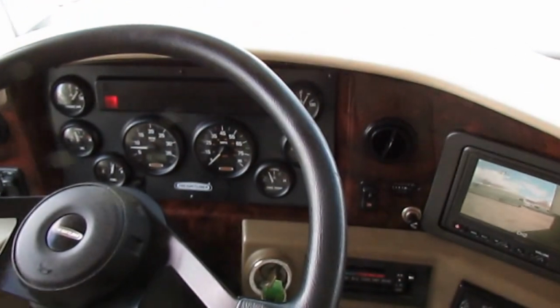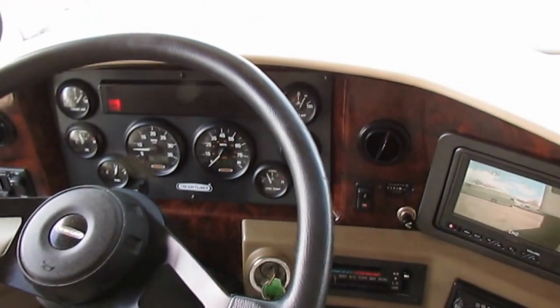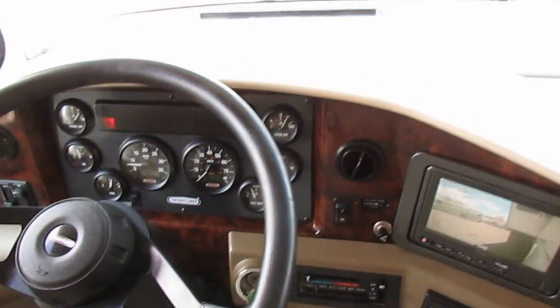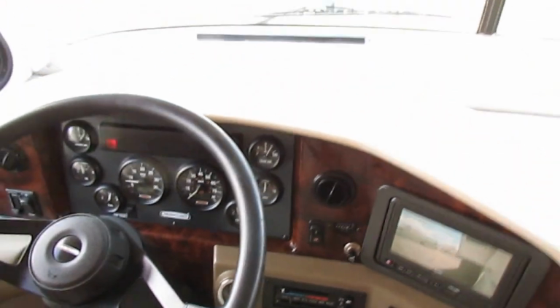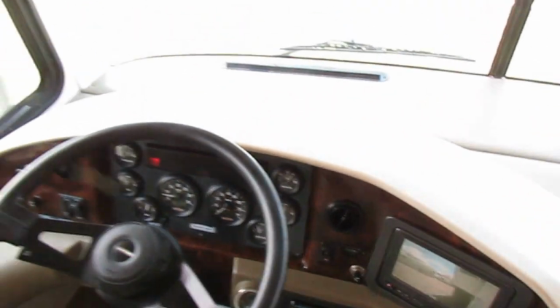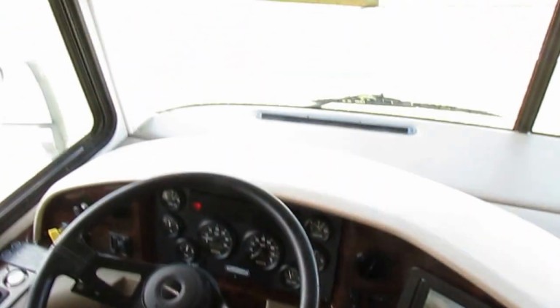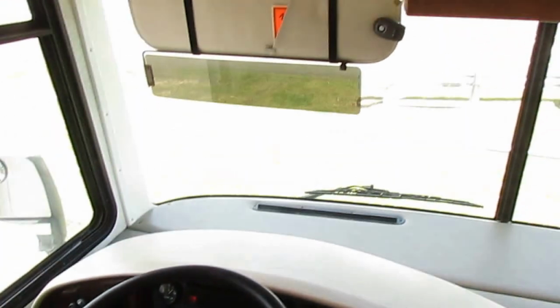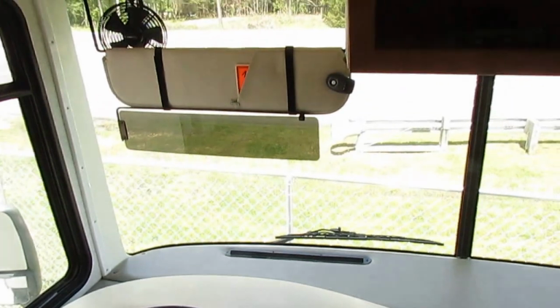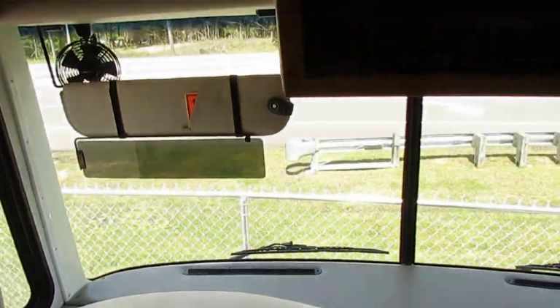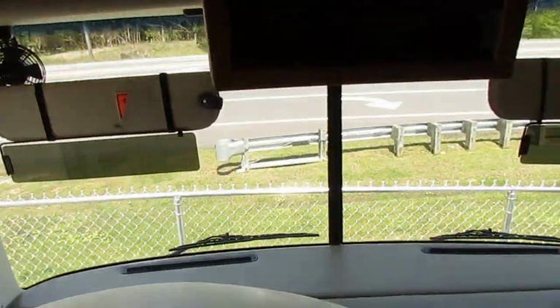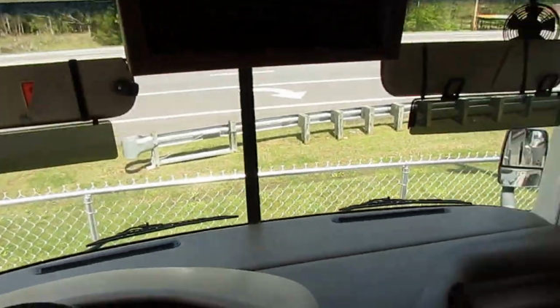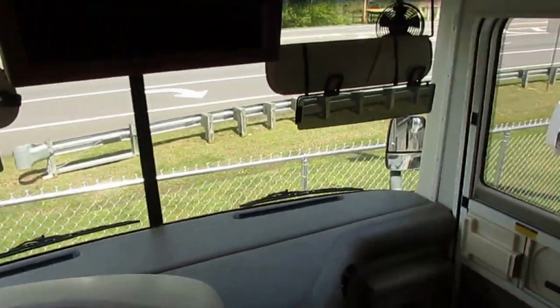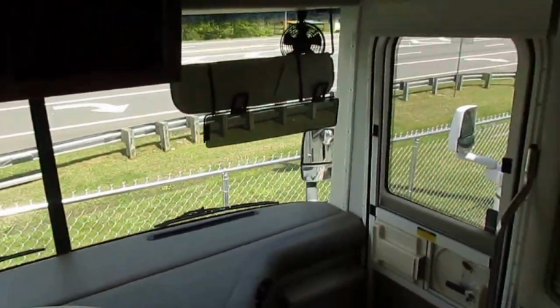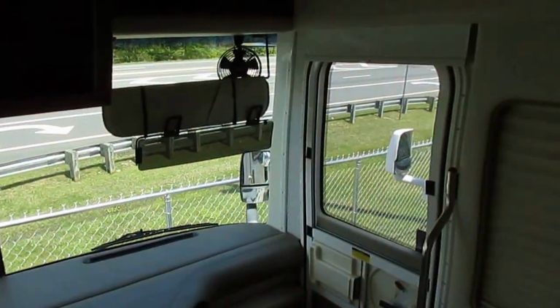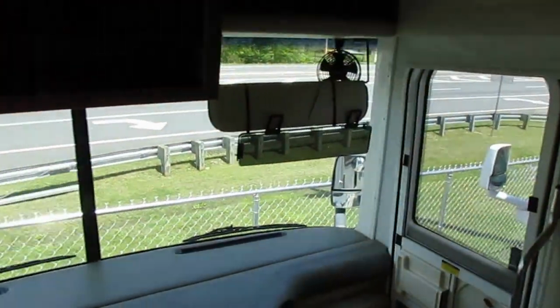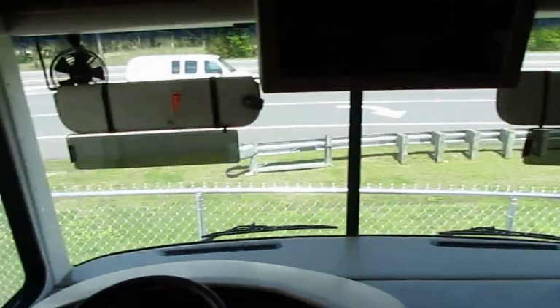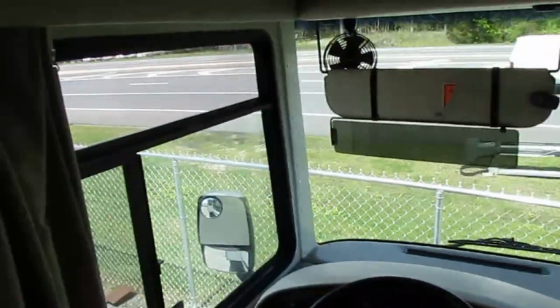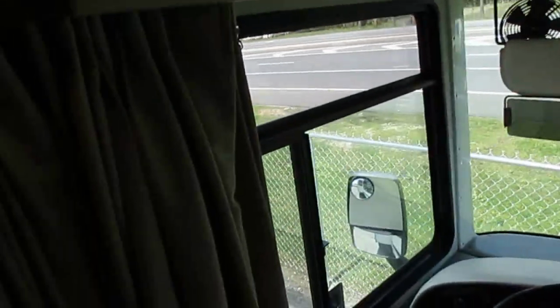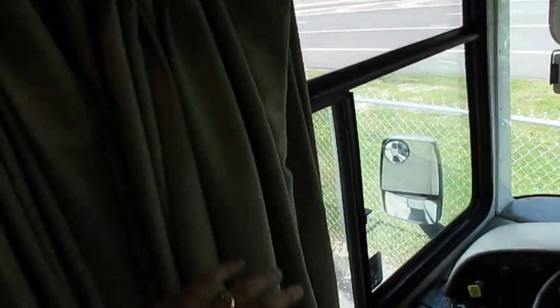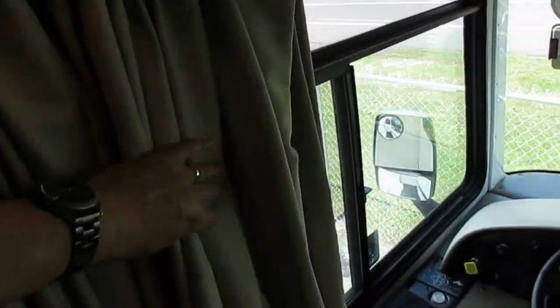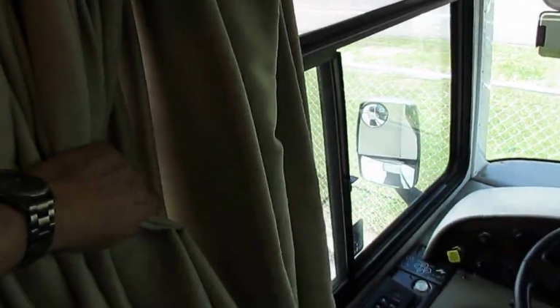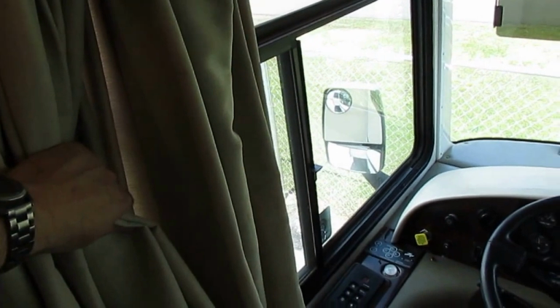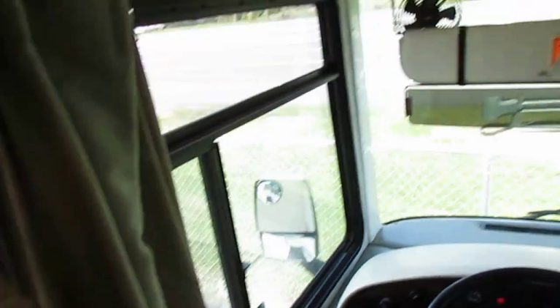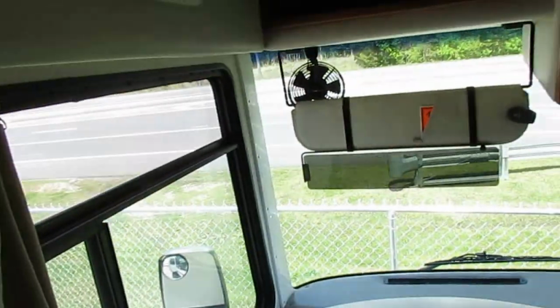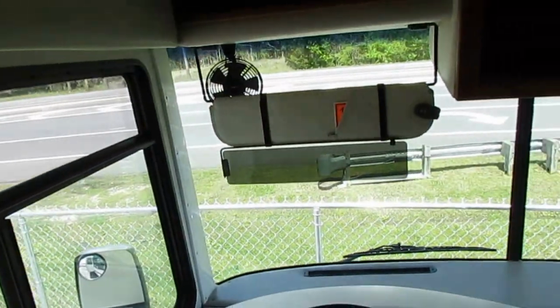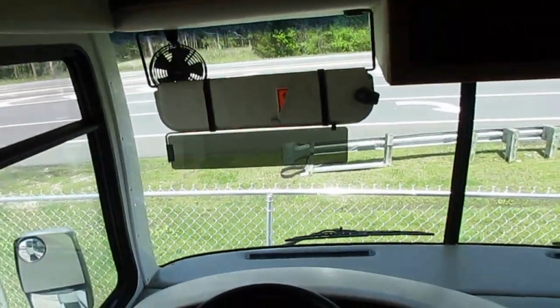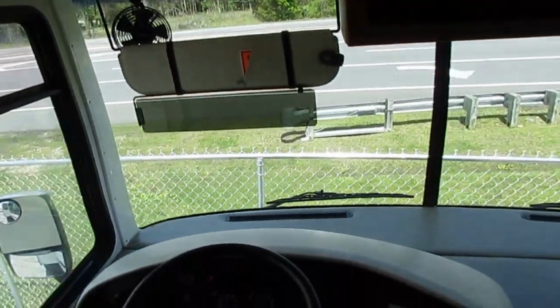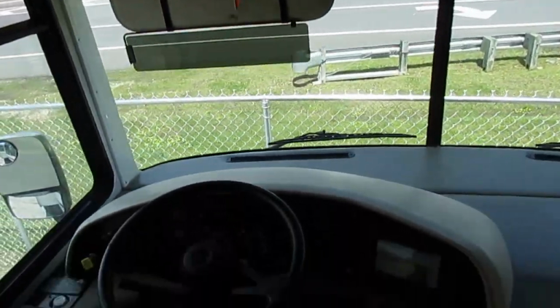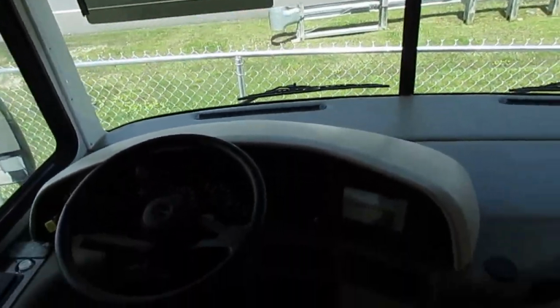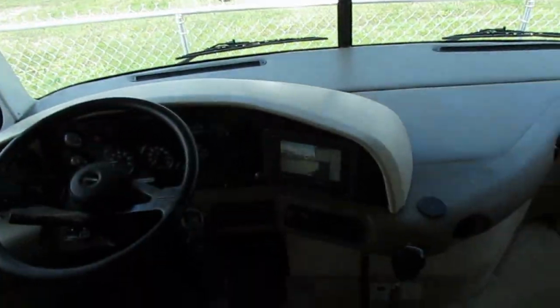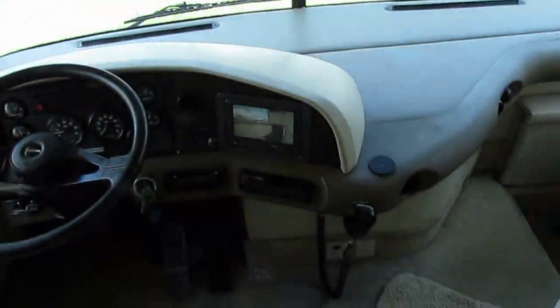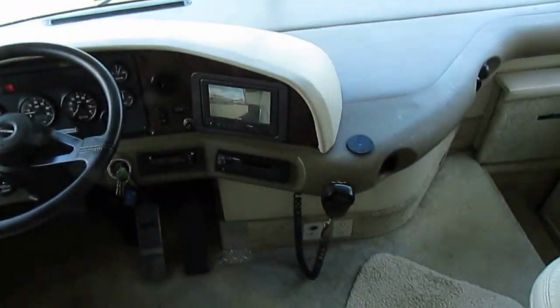When somebody's at your door, you can see who it is, and it does have sound. Everything works great, folks. The glass is perfect, windshield is perfect. There is your privacy curtain that wraps all the way around the windshield. CB radio.